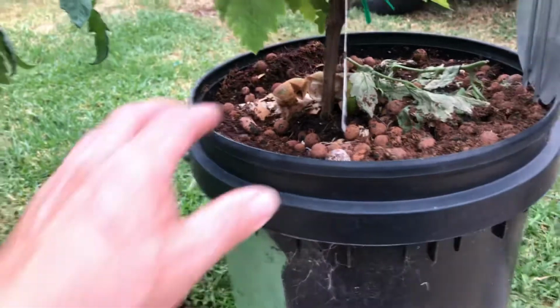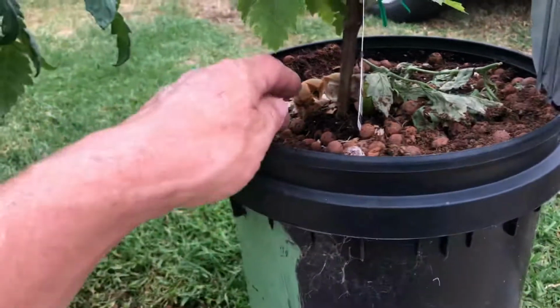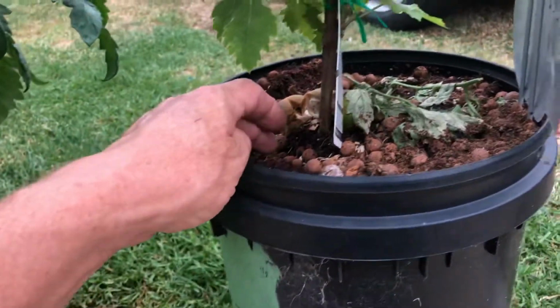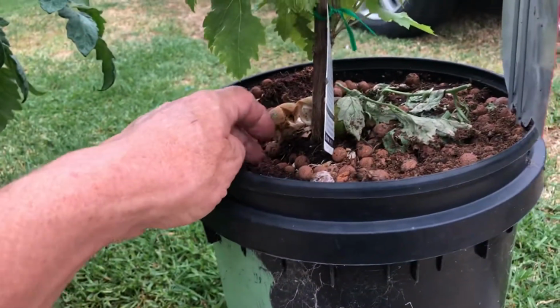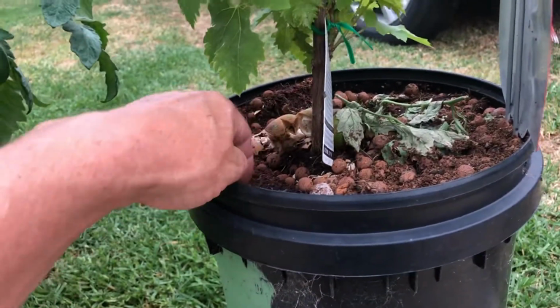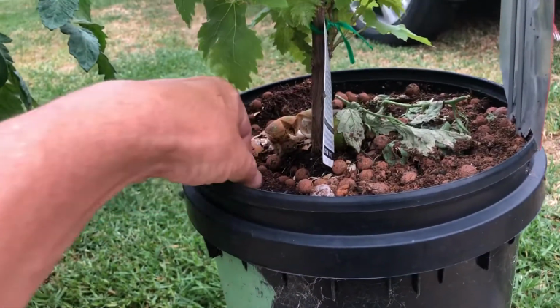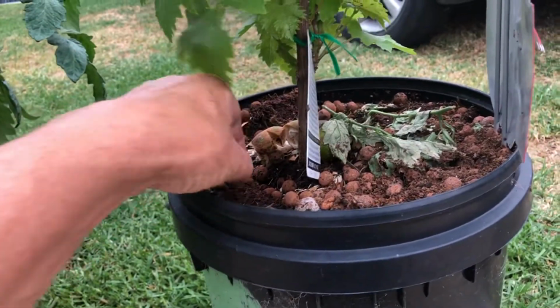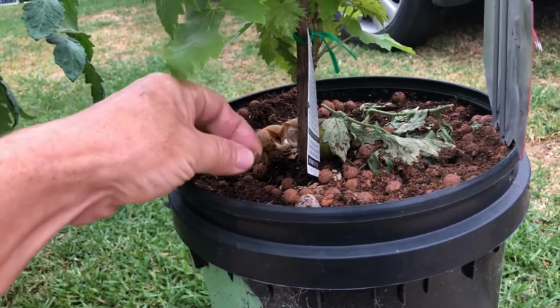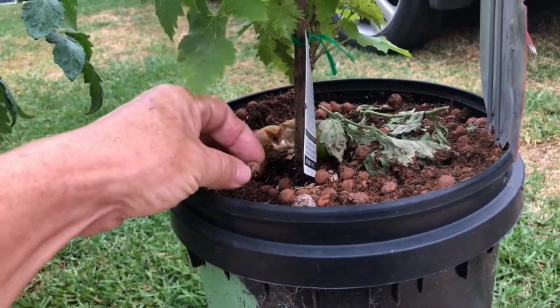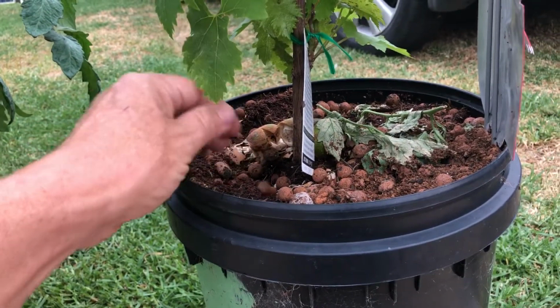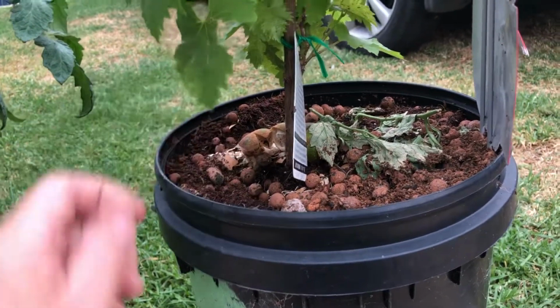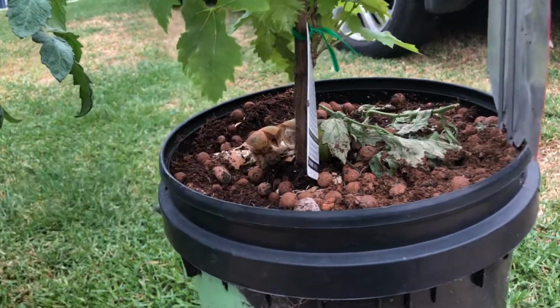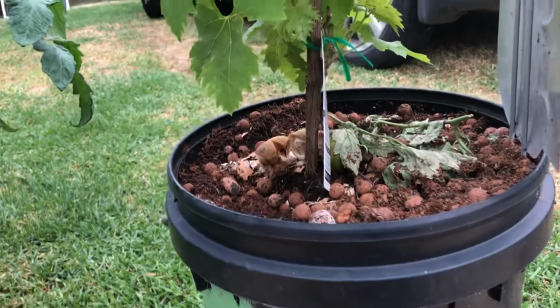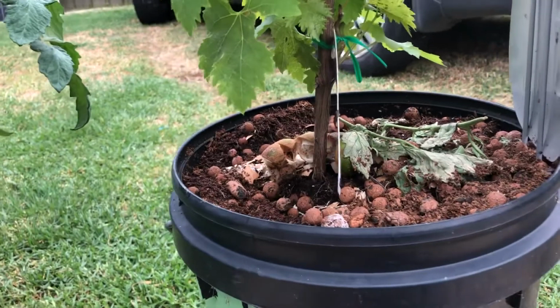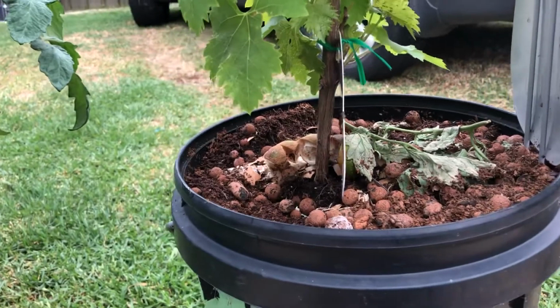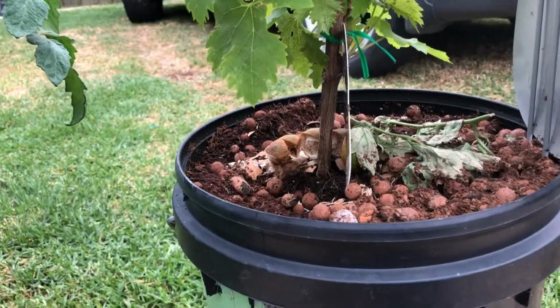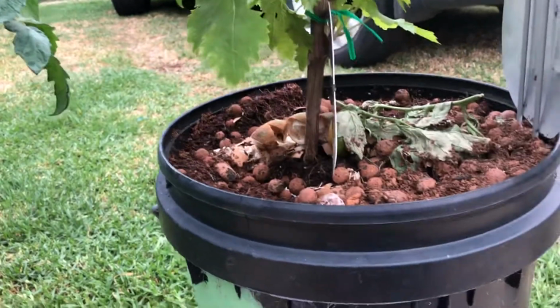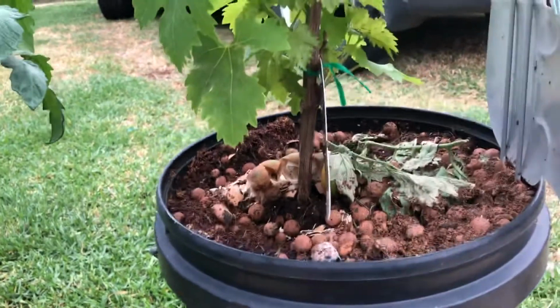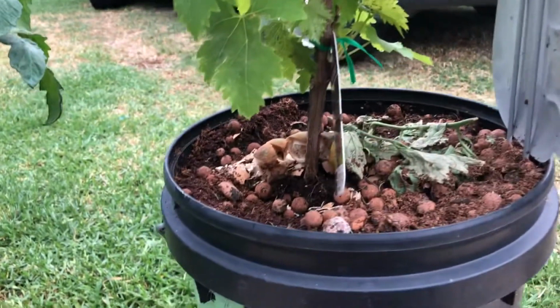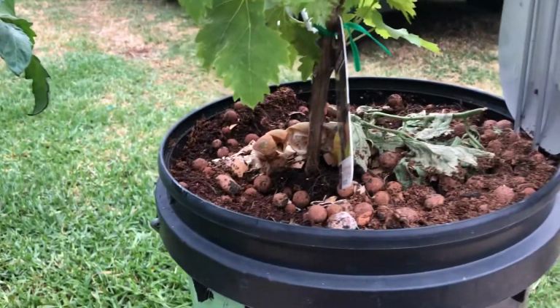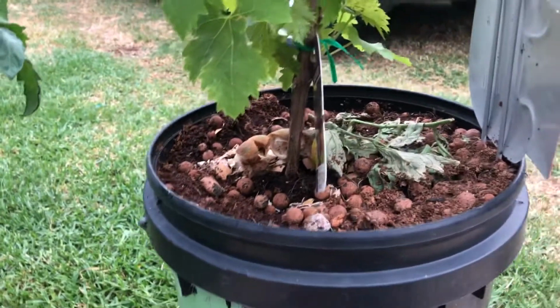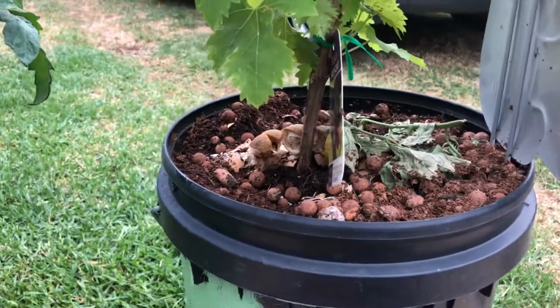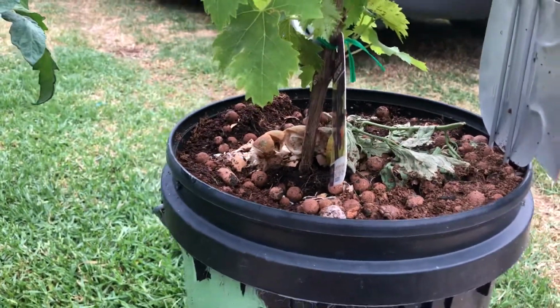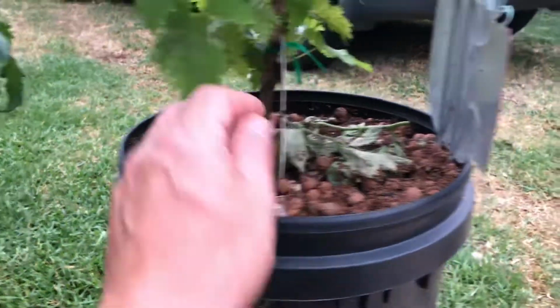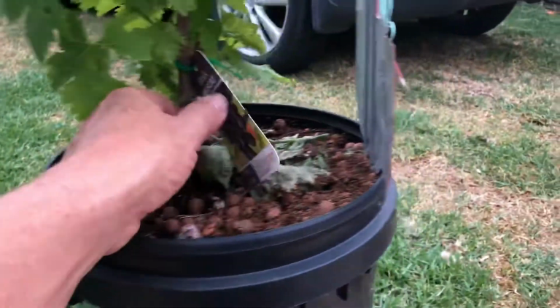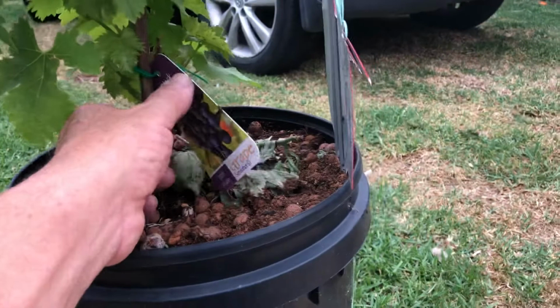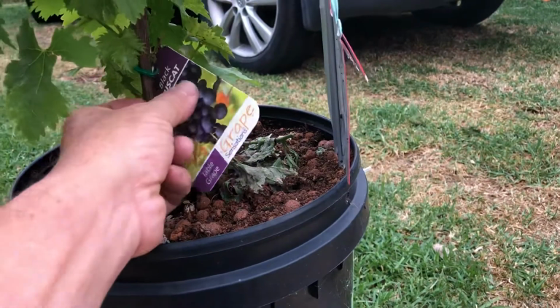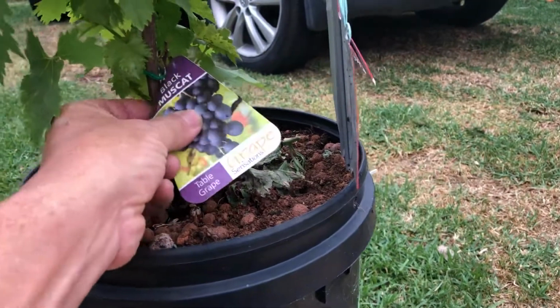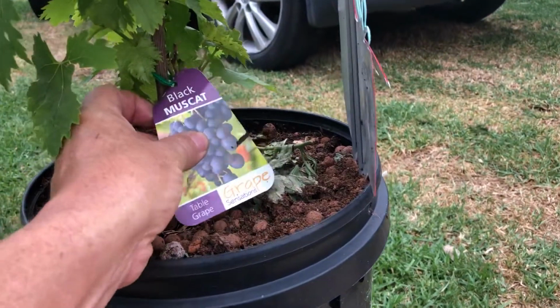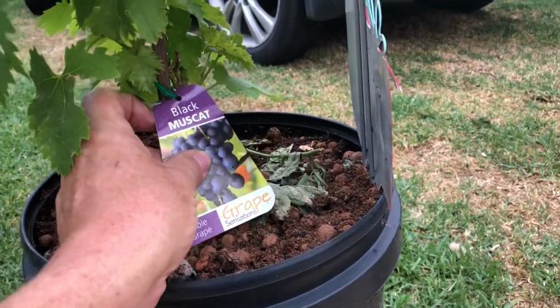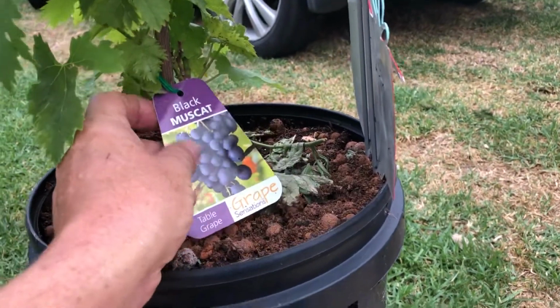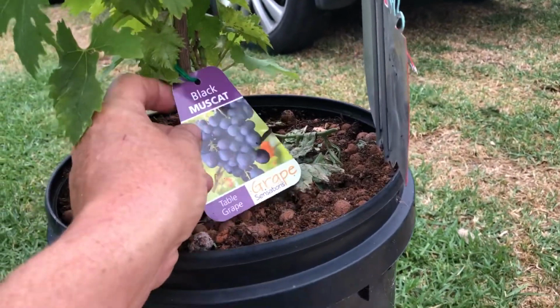This is also in coco peat and clay balls, a mixture of the two. The clay balls seem to hold the moisture — the coco peat does as well, but the clay balls hold a little more moisture. So we're feeding this one nutrients as well, the black musket here.